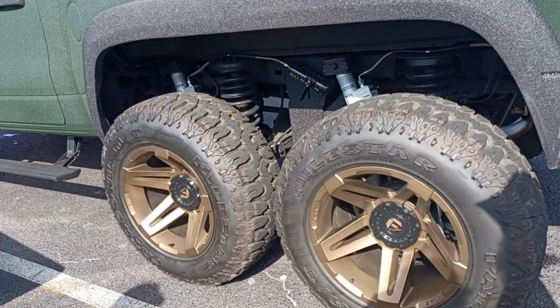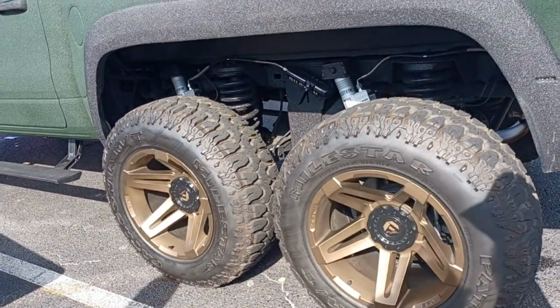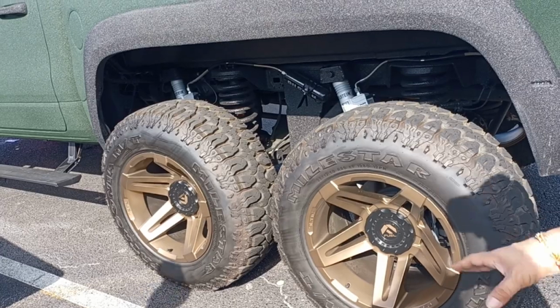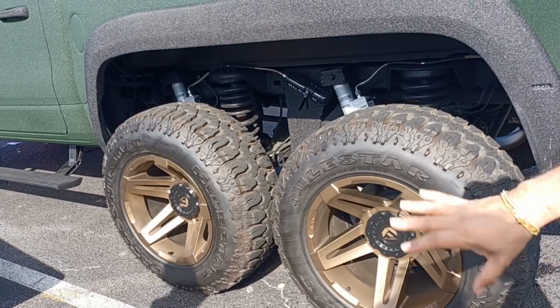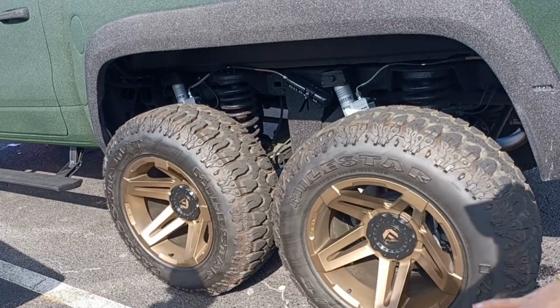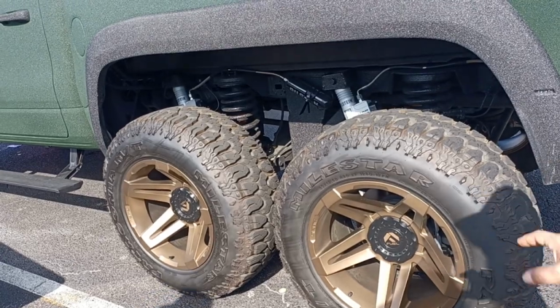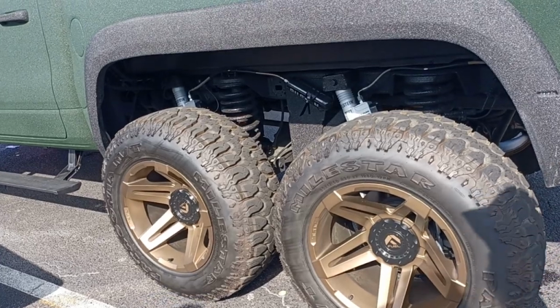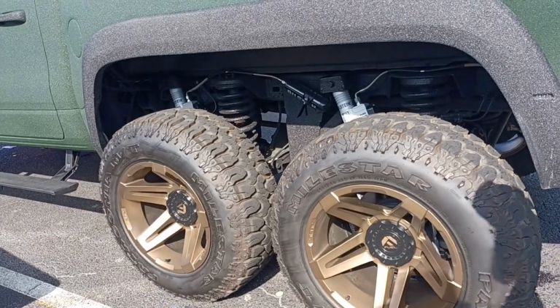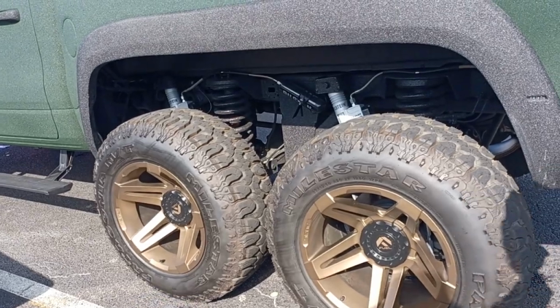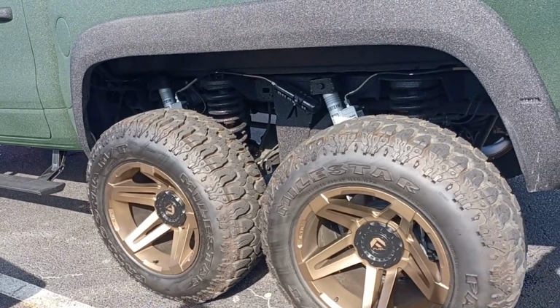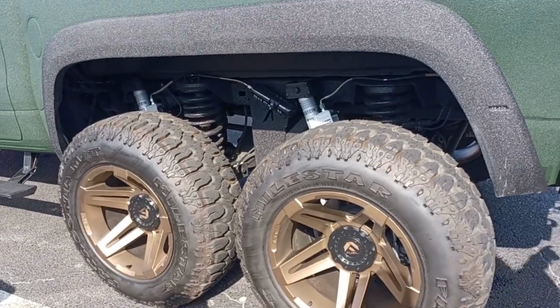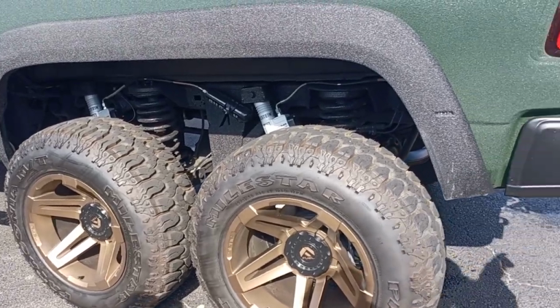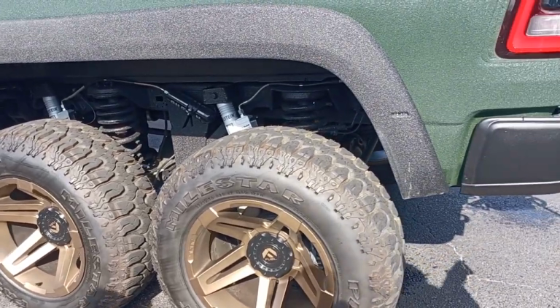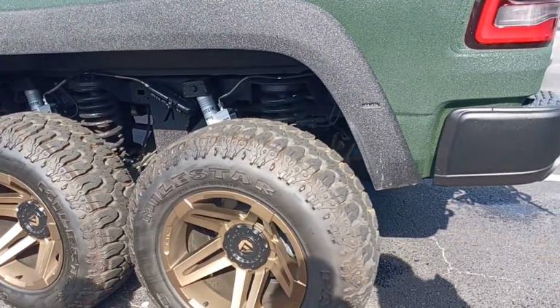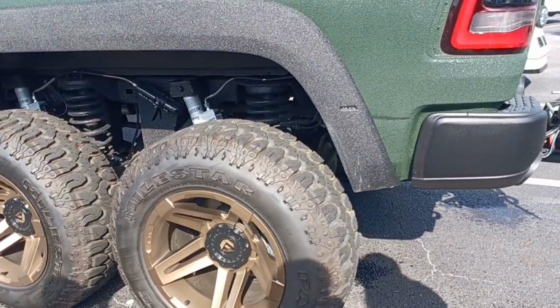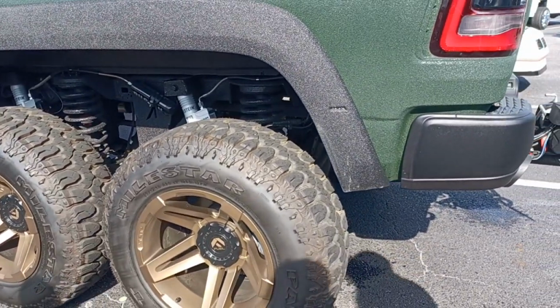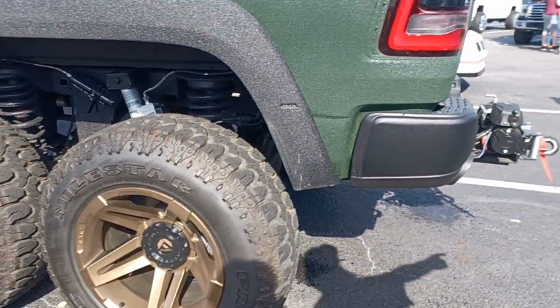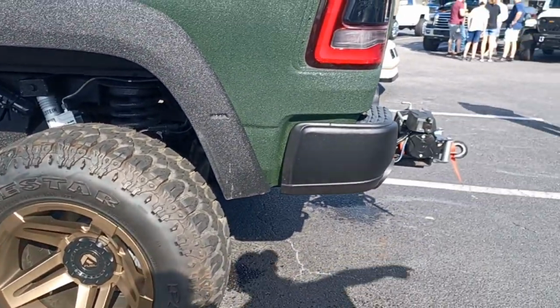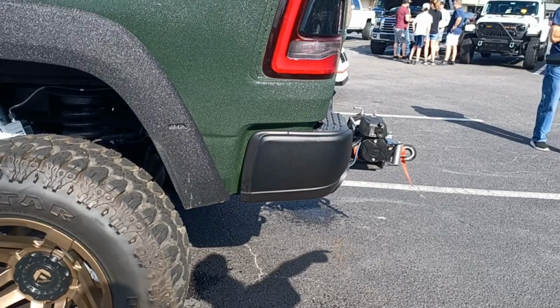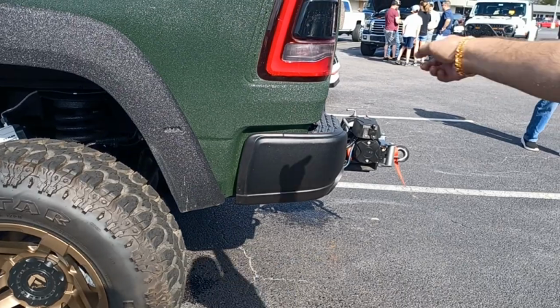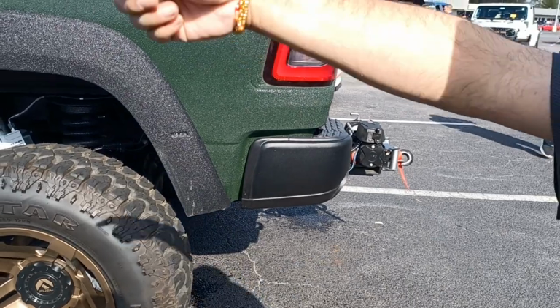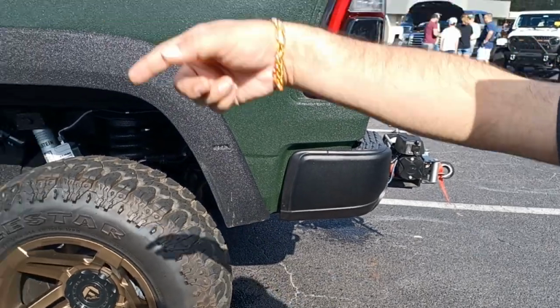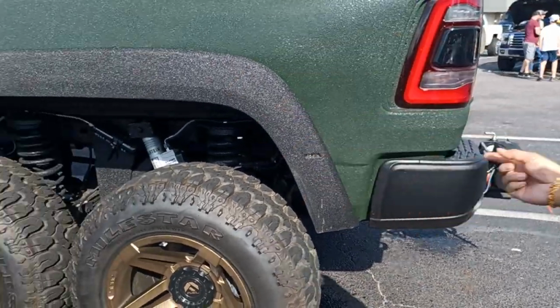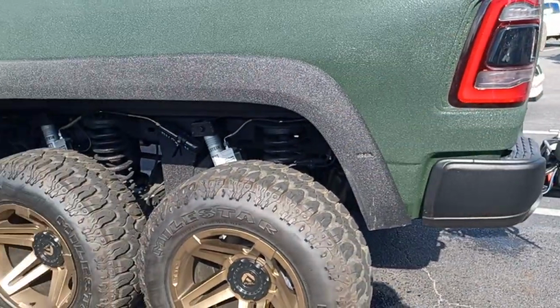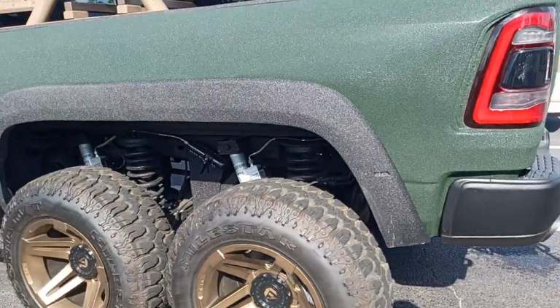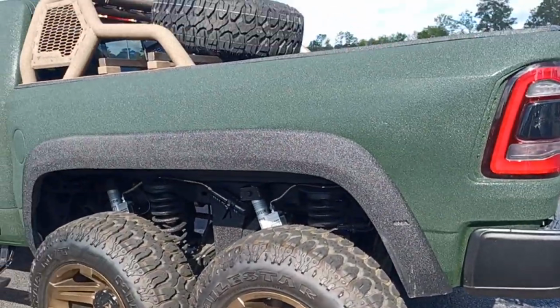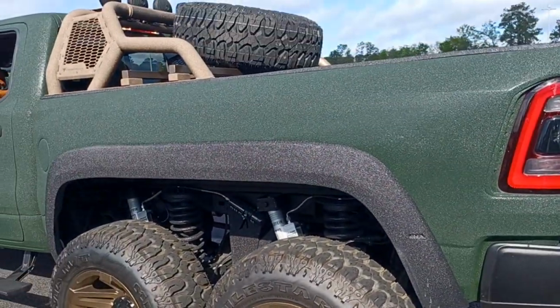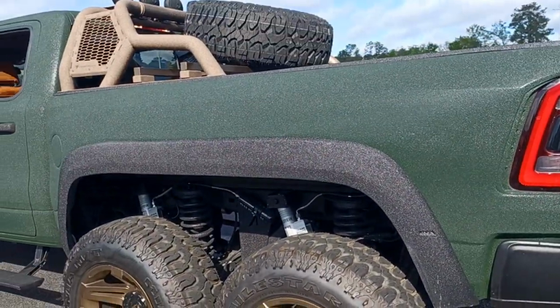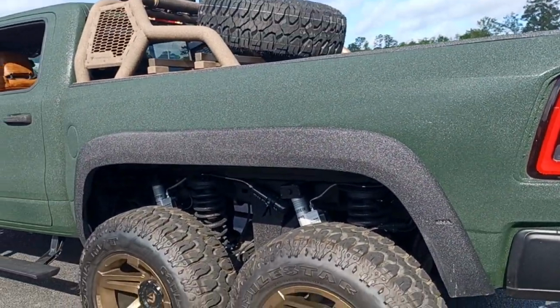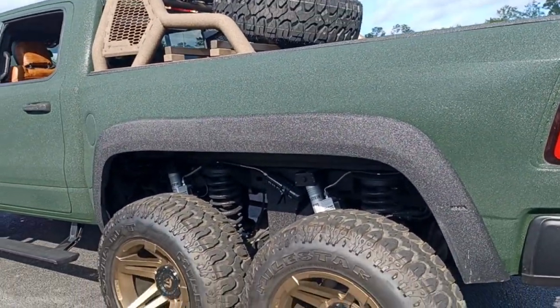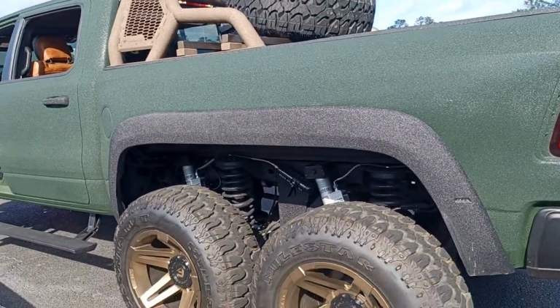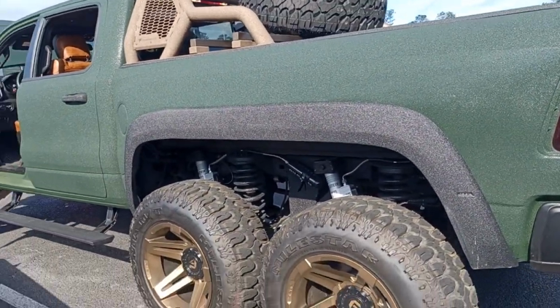All six wheels move independently. You can get out of anything — you can literally get out of any hole, pull anybody out of any hole. I can drag any of these cars through this parking lot like it's a toy.